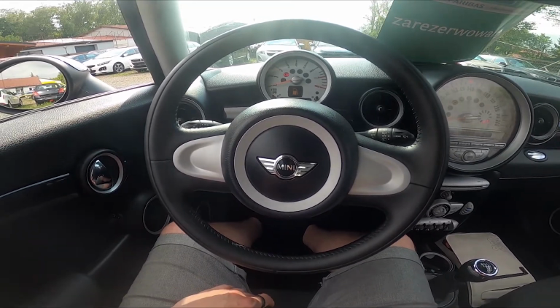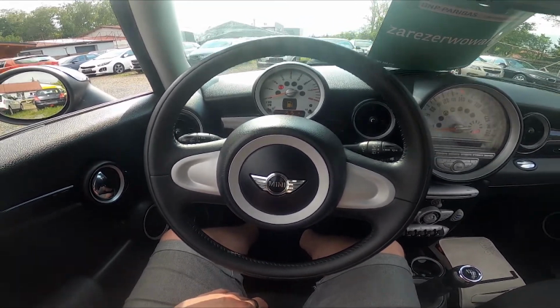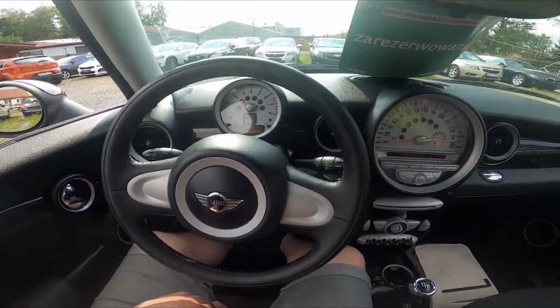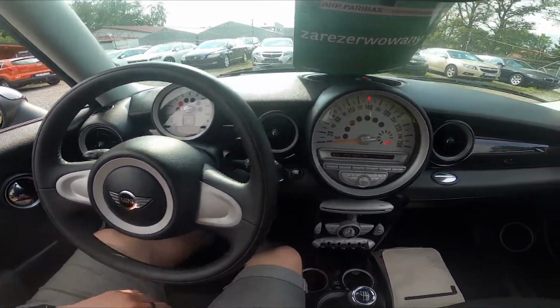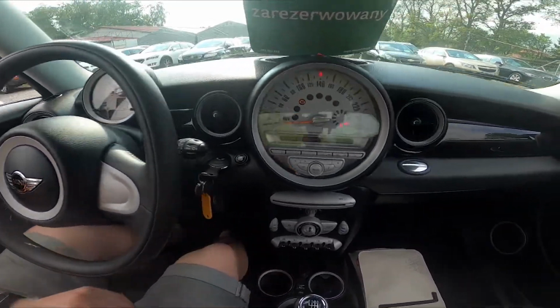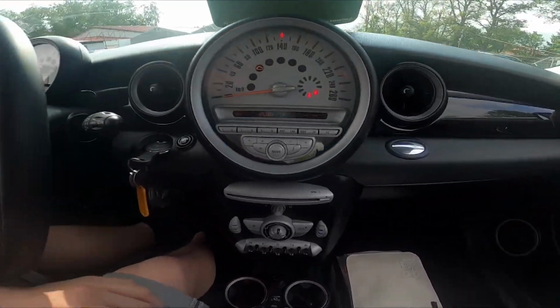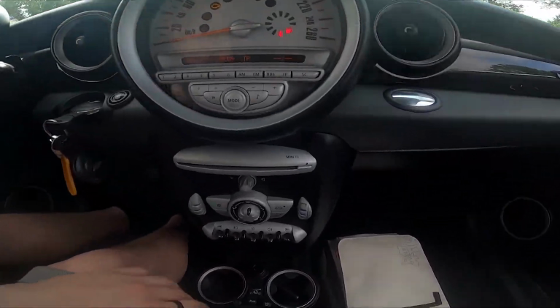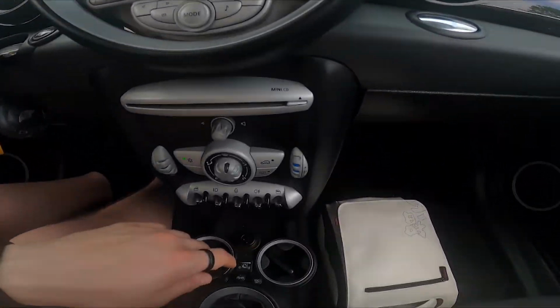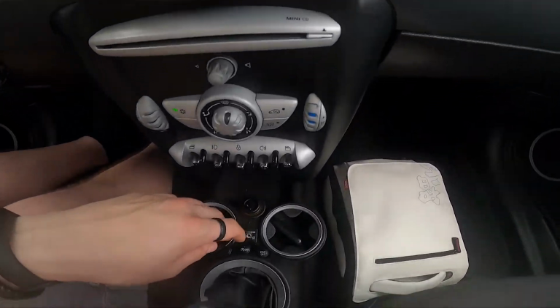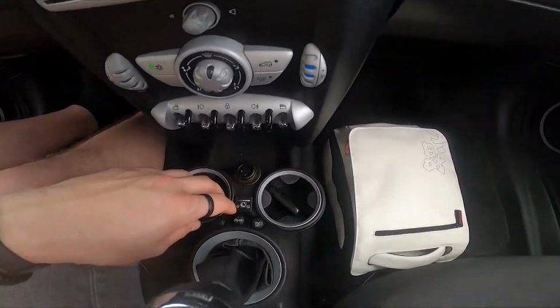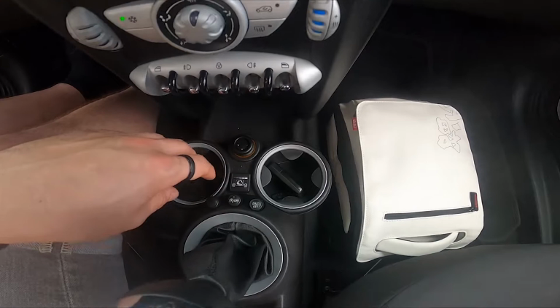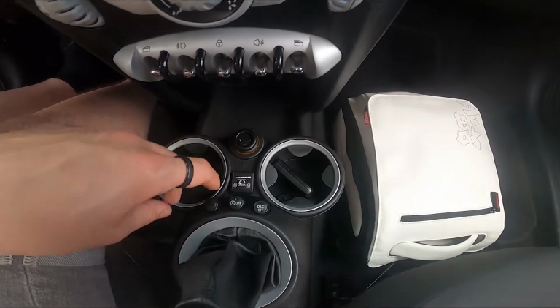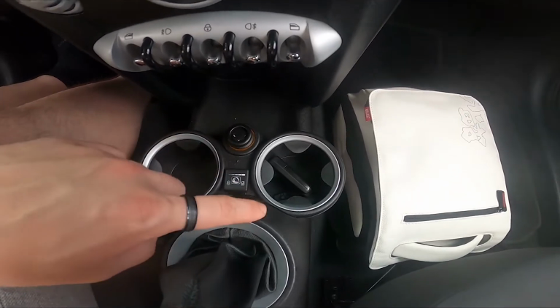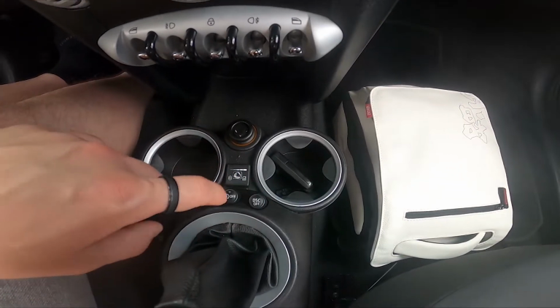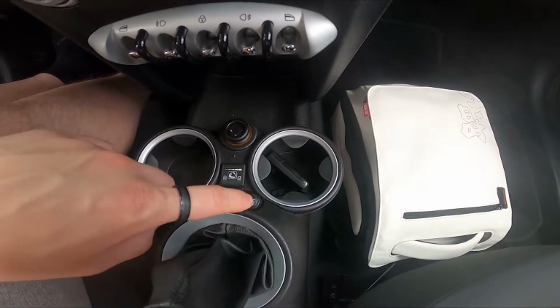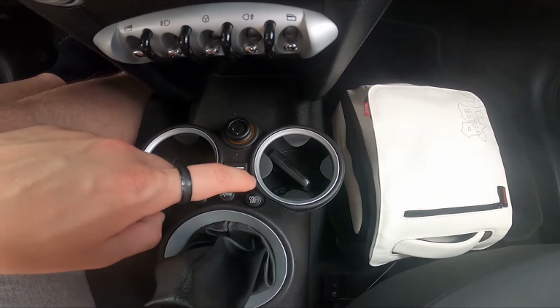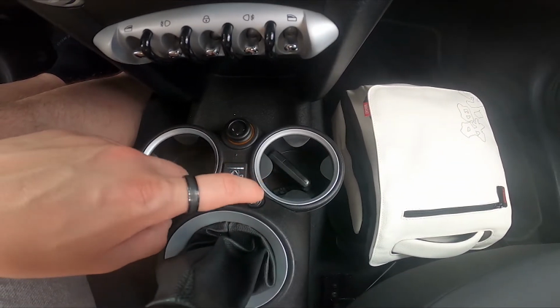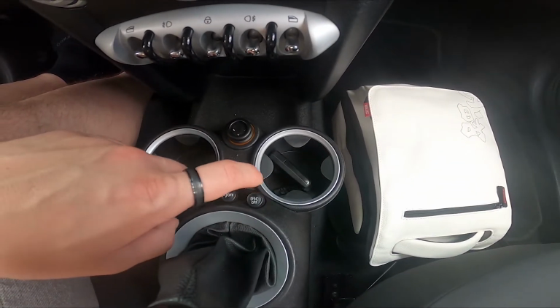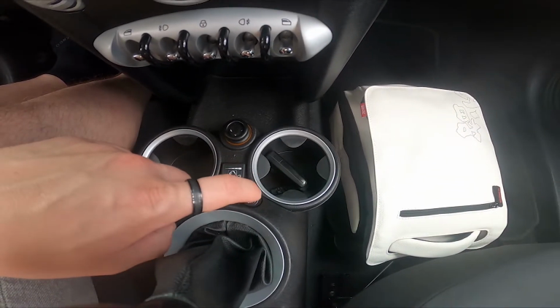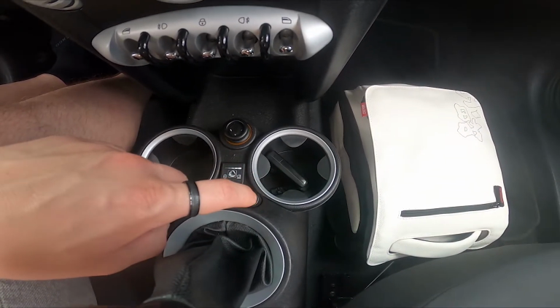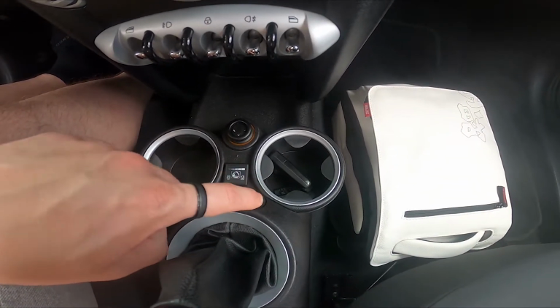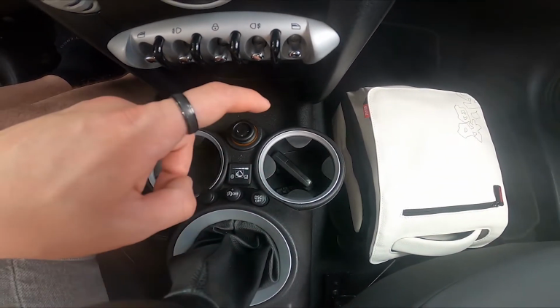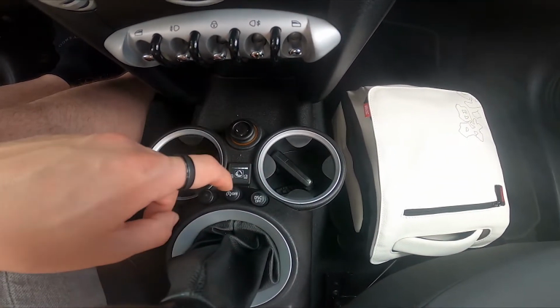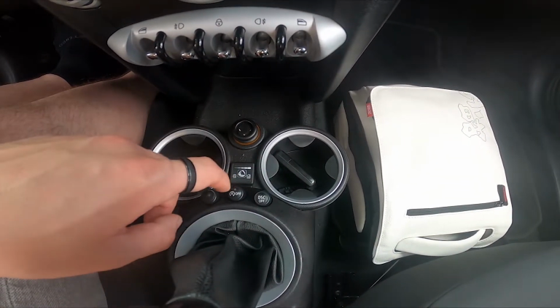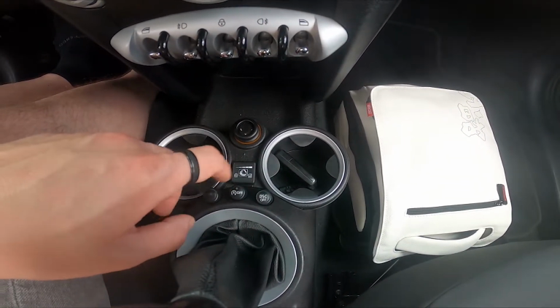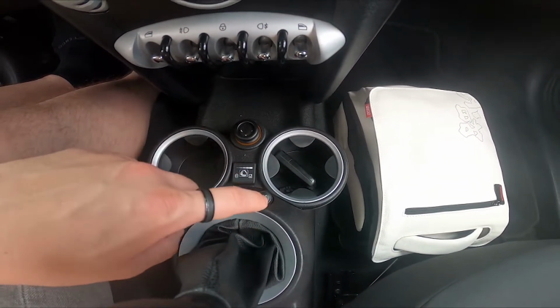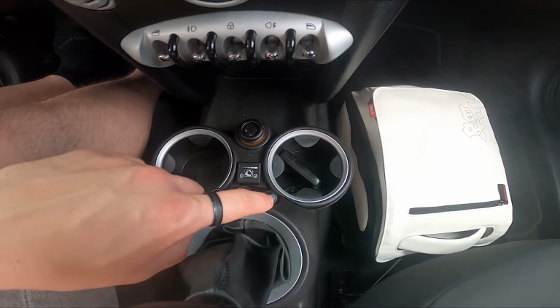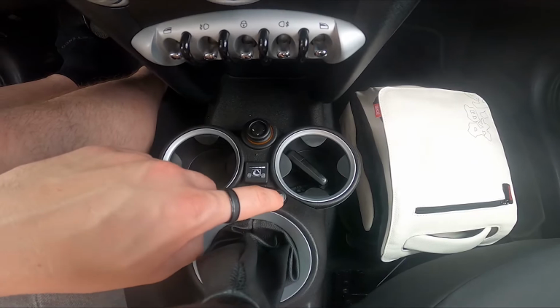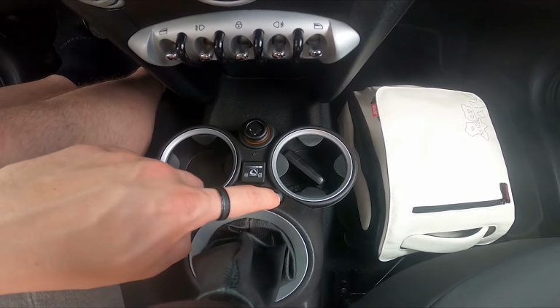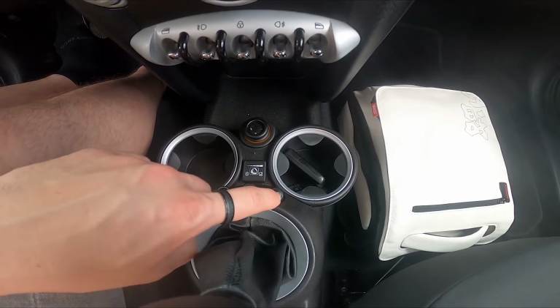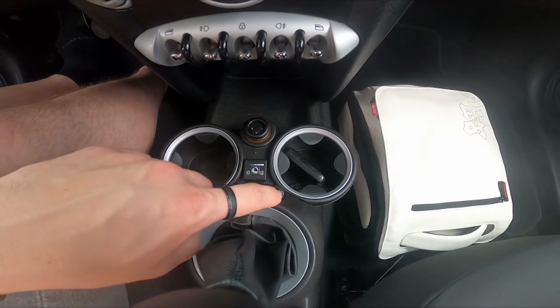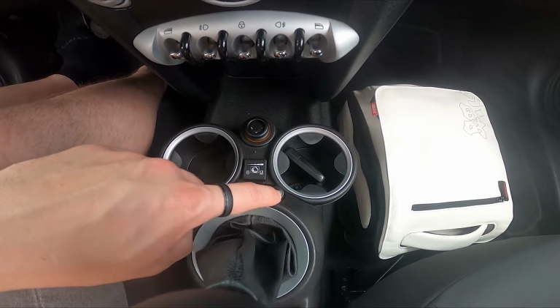In the beginning, let's take a look in the middle of the car. Right here we've got these two buttons. Simply press the DSC button to enable or disable traction control.